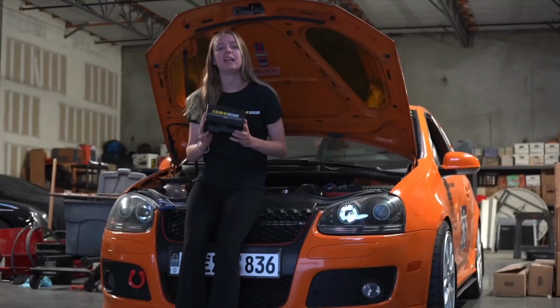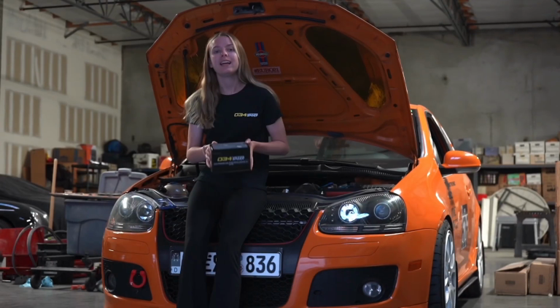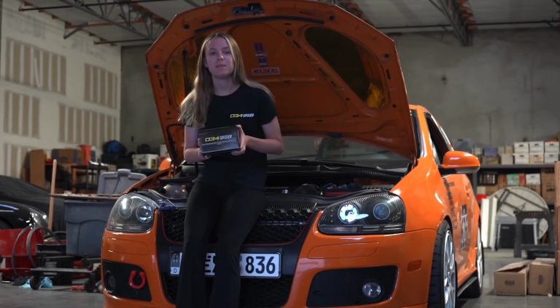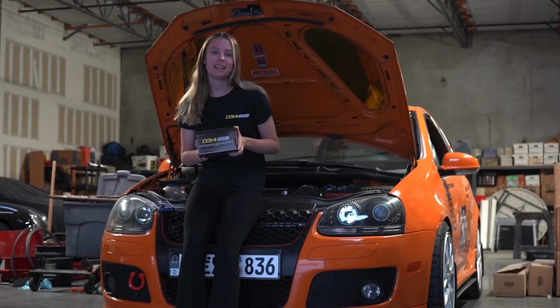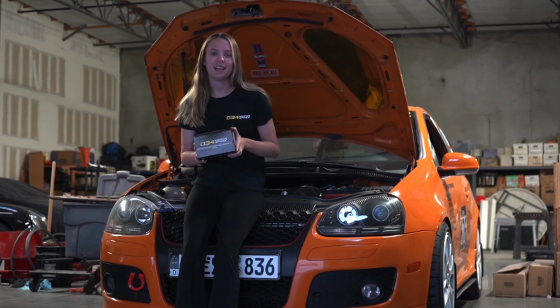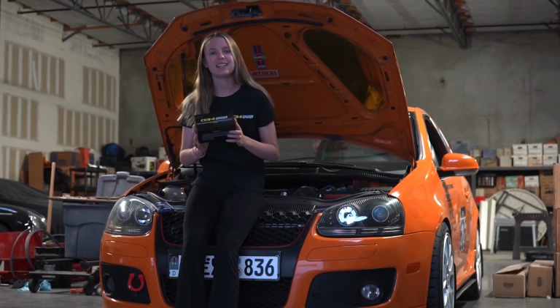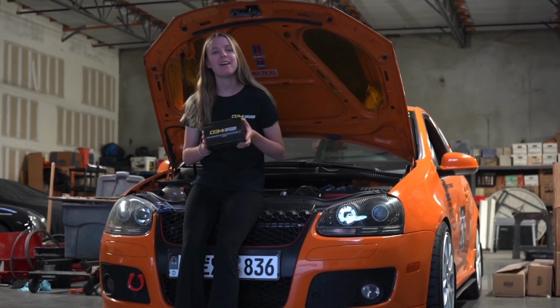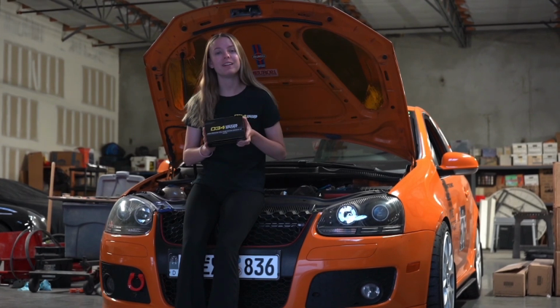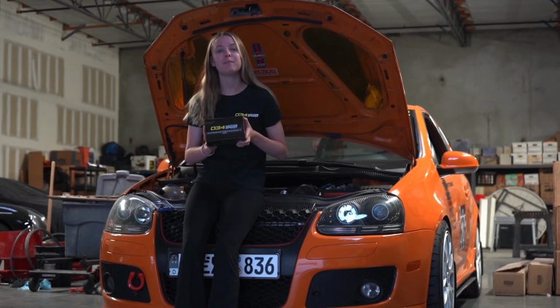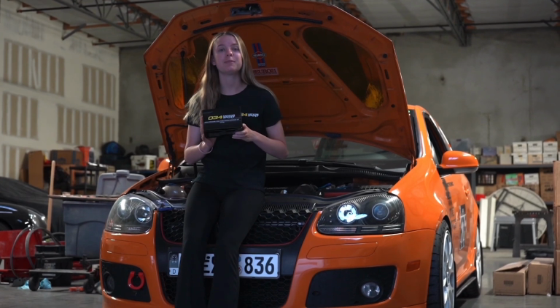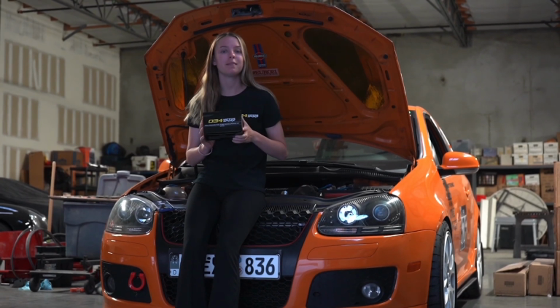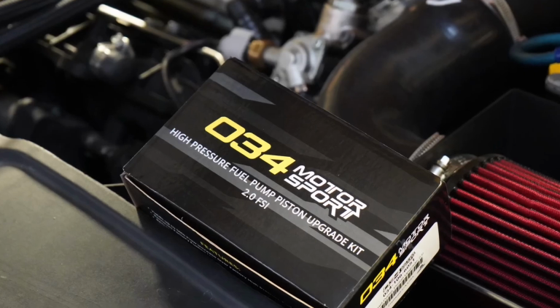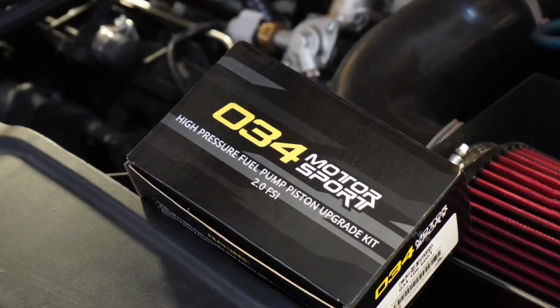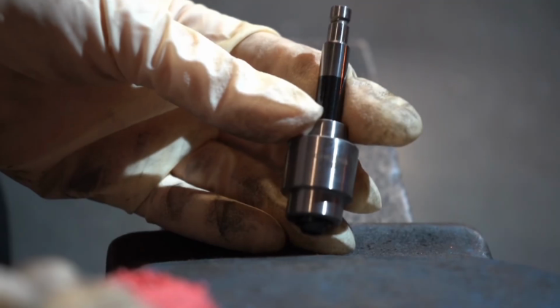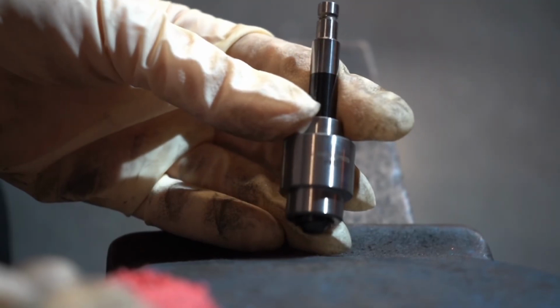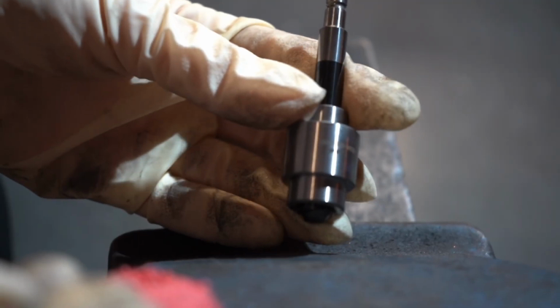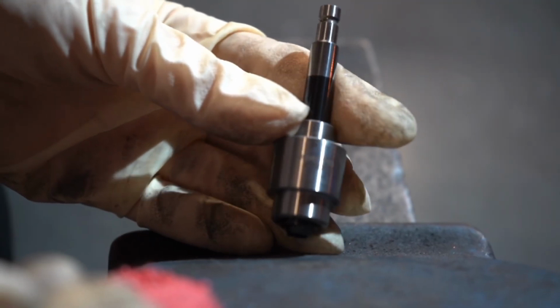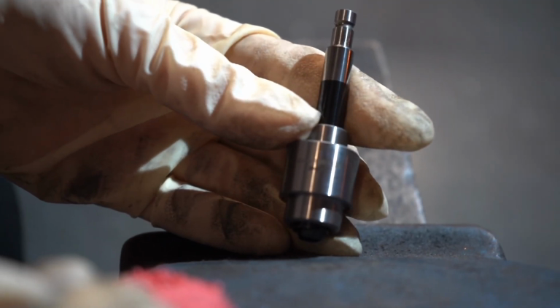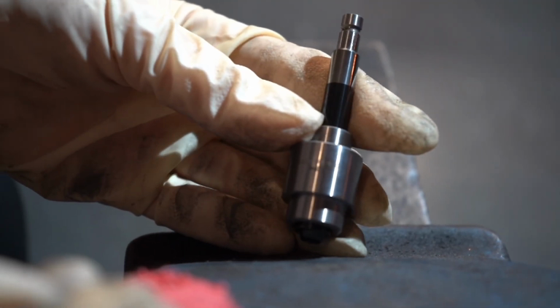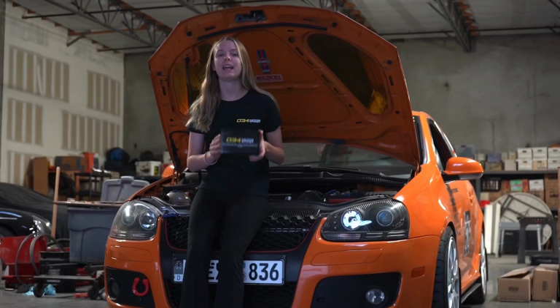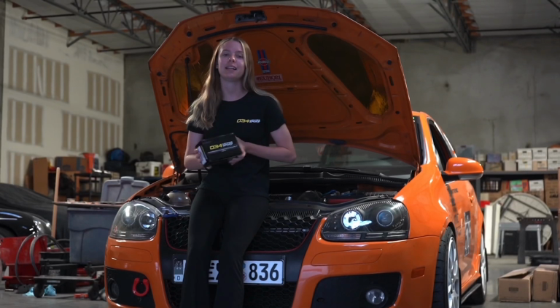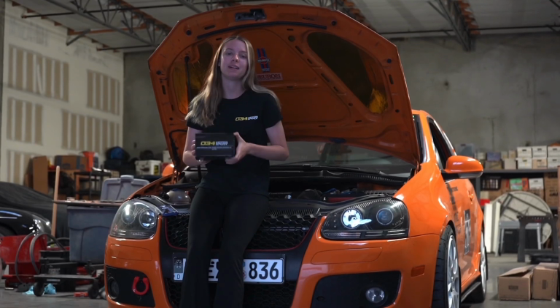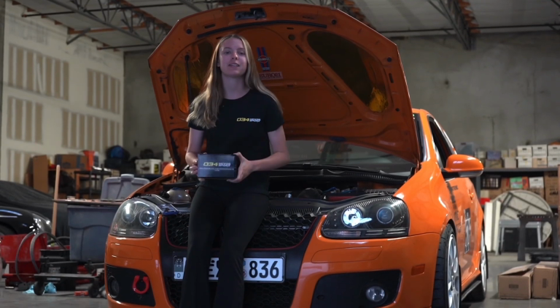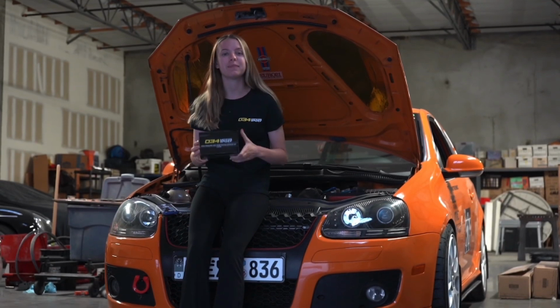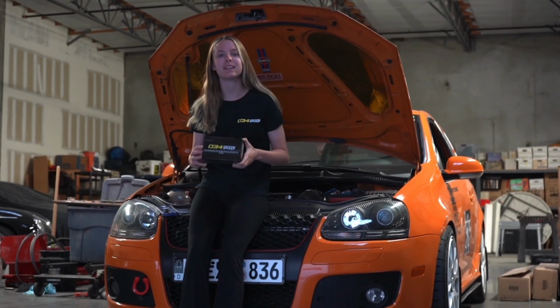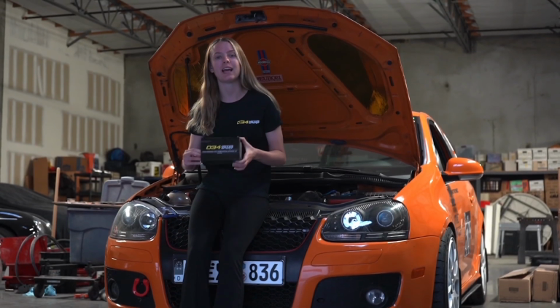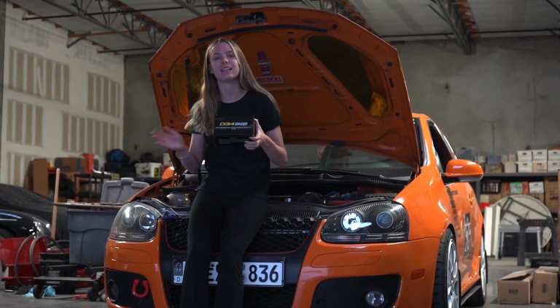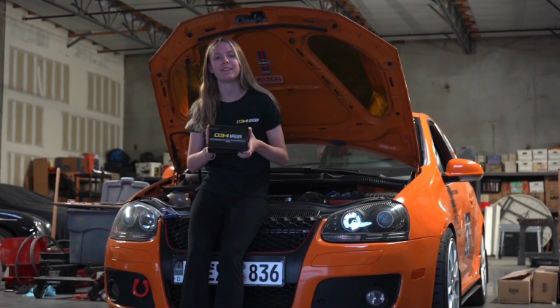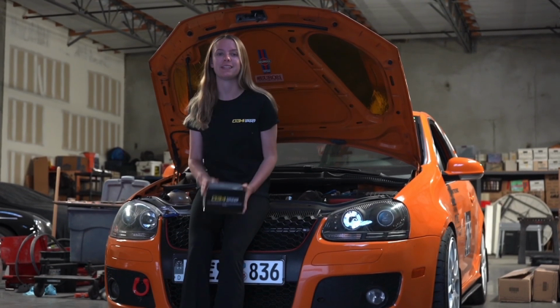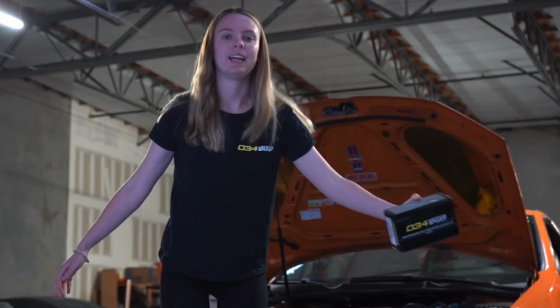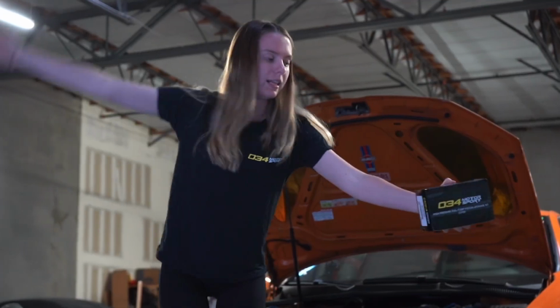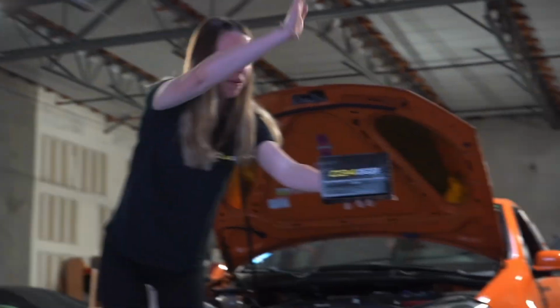Hey guys, Mr. Katie here. Today 034 Motorsport sent me a high-pressure fuel pump piston upgrade kit and today we are just going to be installing it. So let's get right into it.